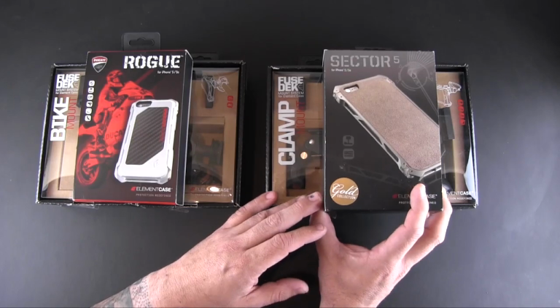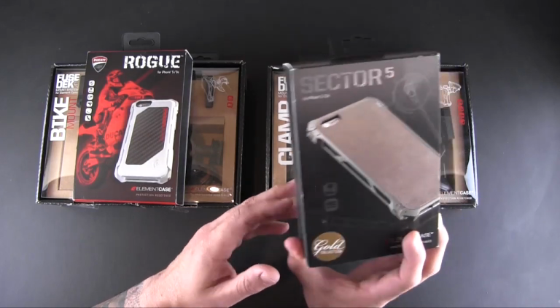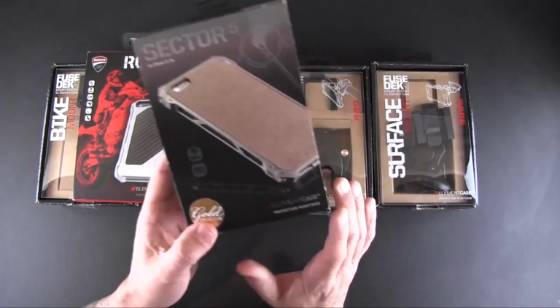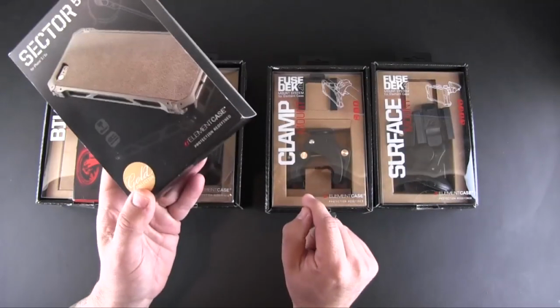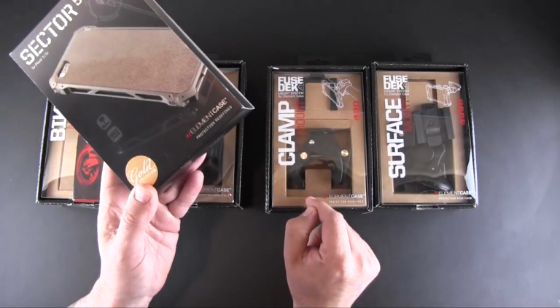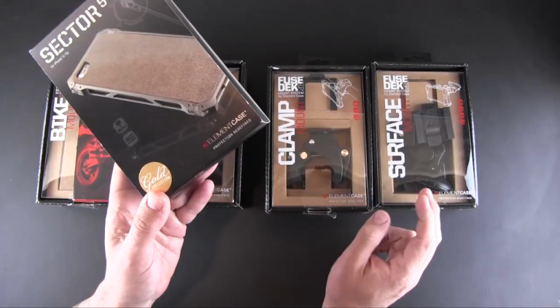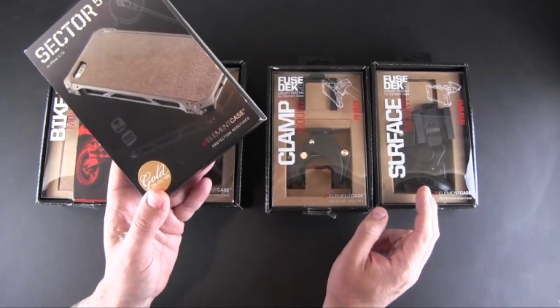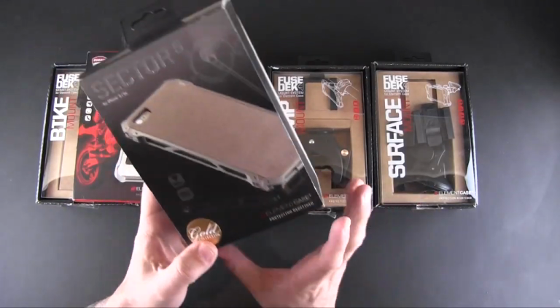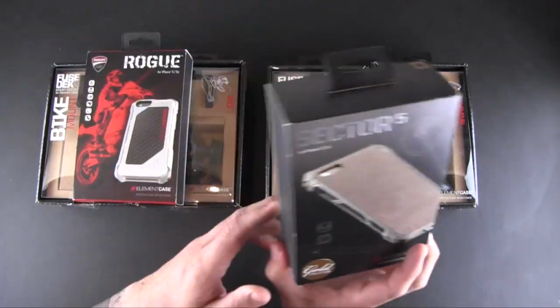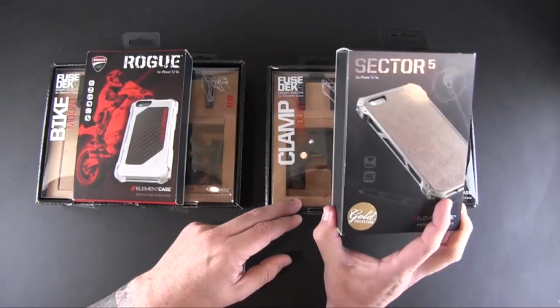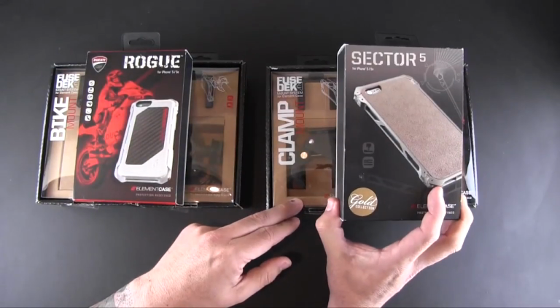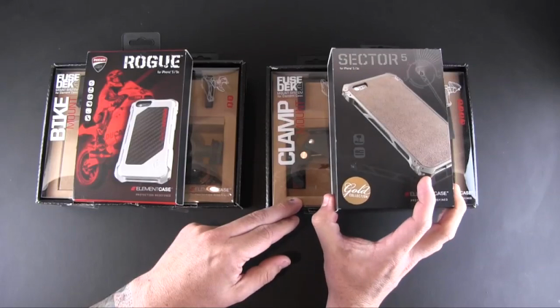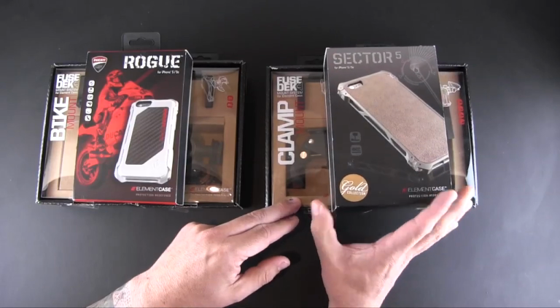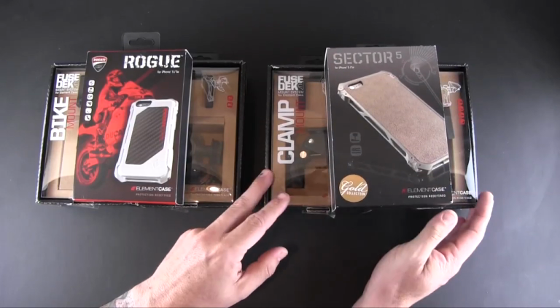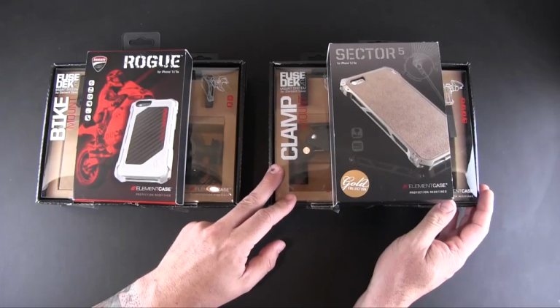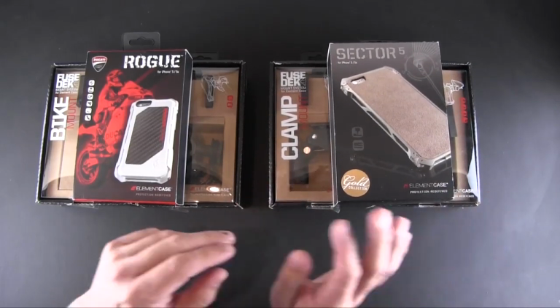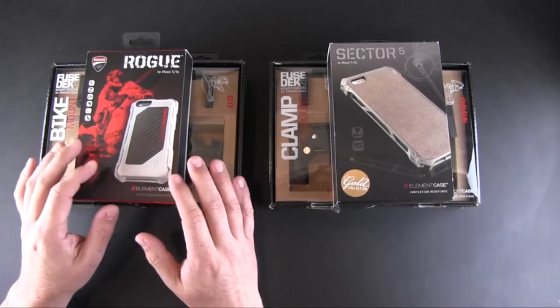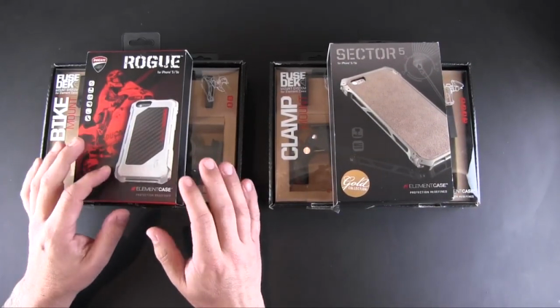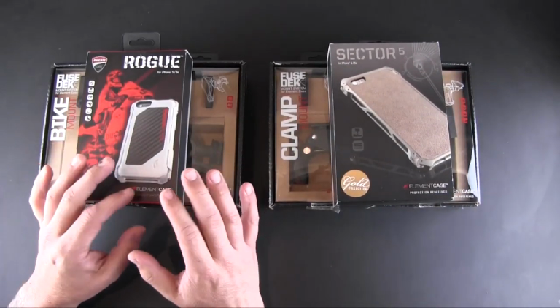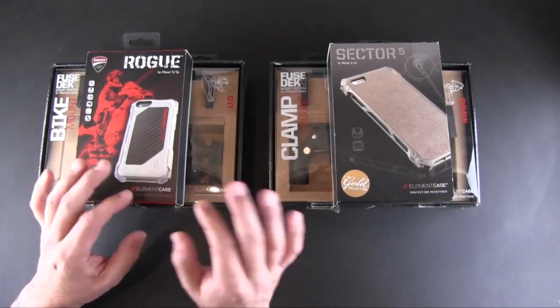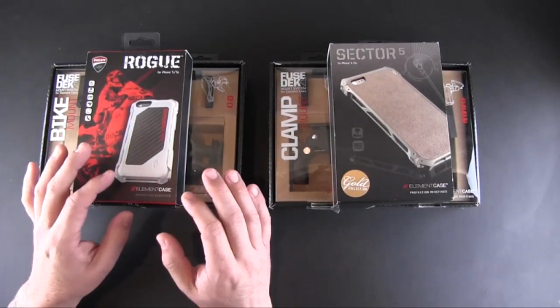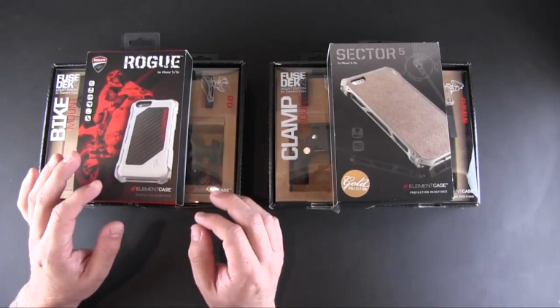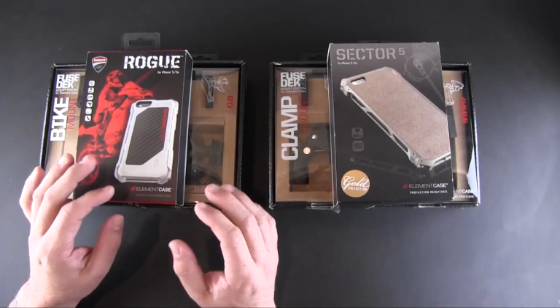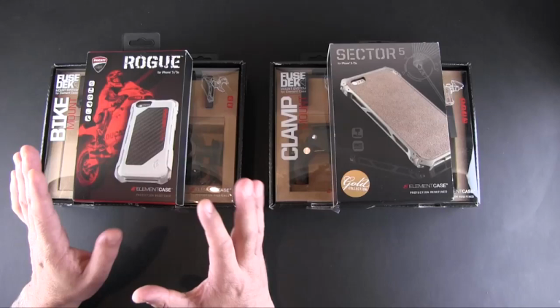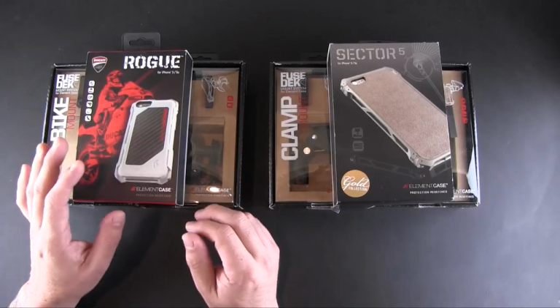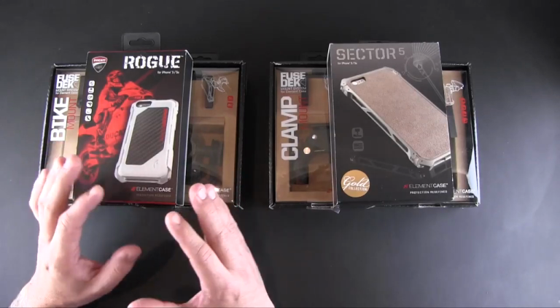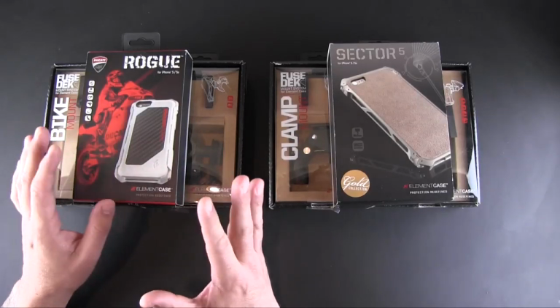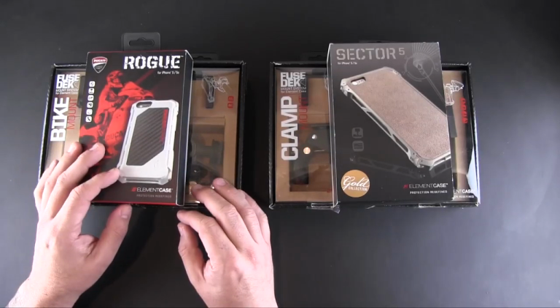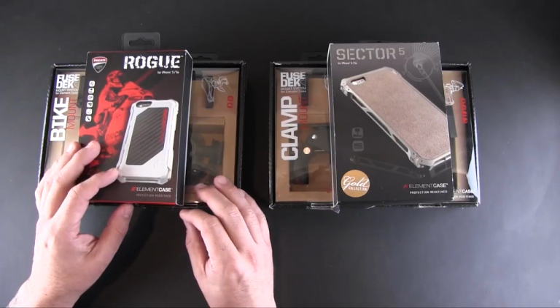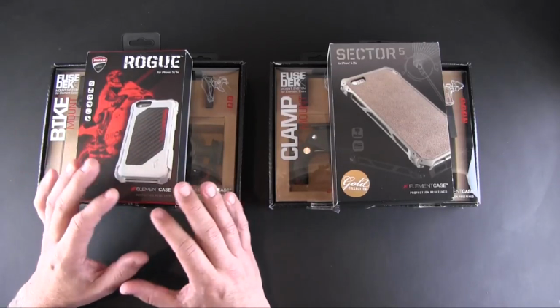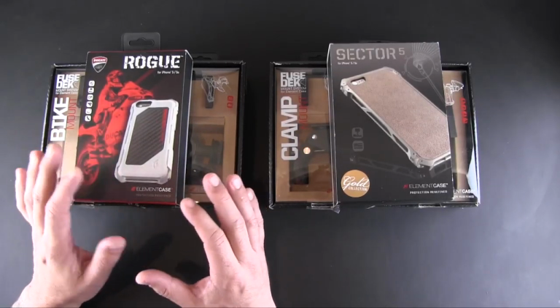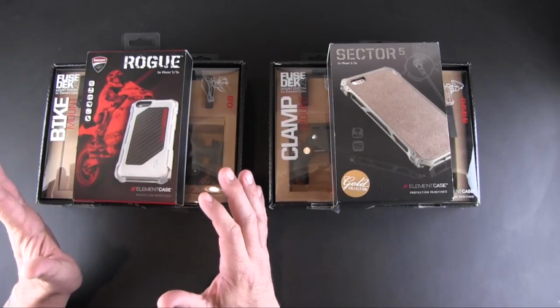The other winner will get the Sector 5 Gold Edition, also for the iPhone 5 and 5s, along with the clamp mount and the surface mount, also from the Fuse Deck line. So essentially two winners, three items to each winner.